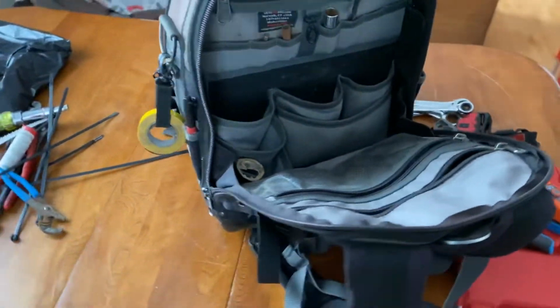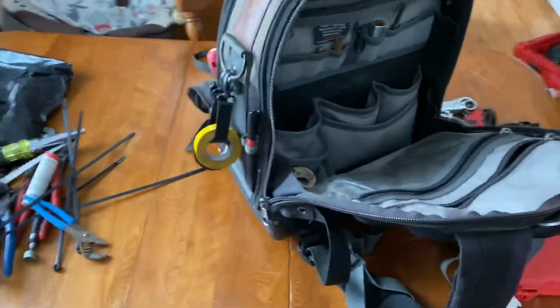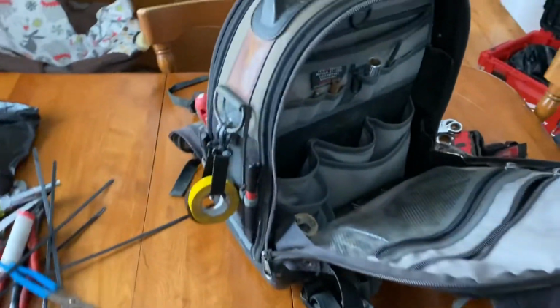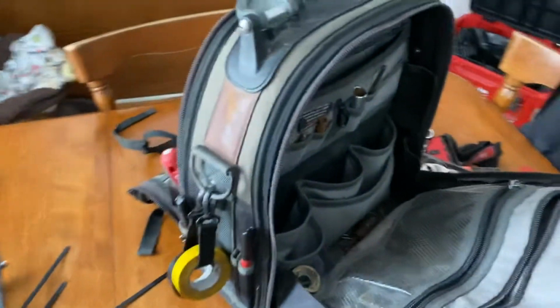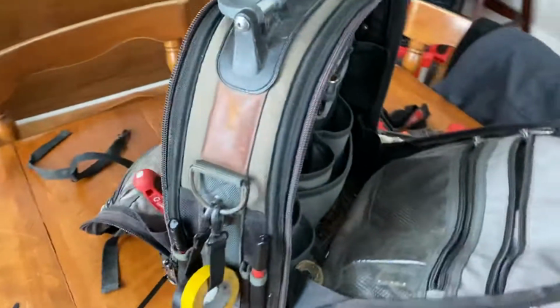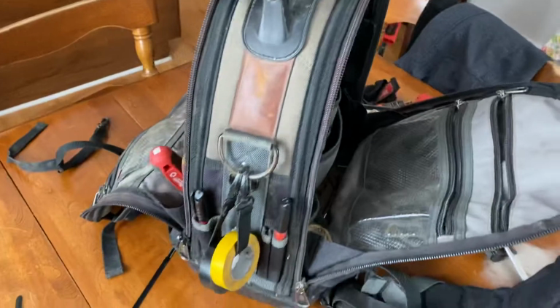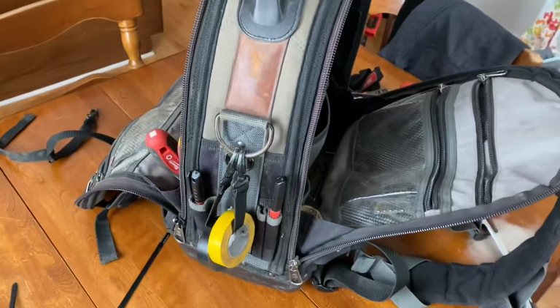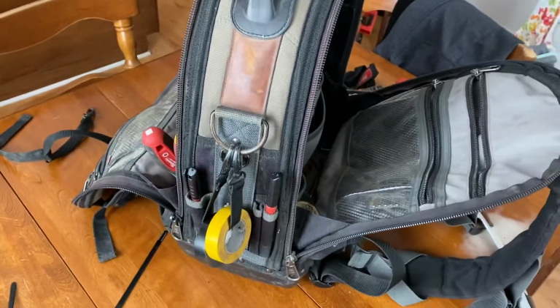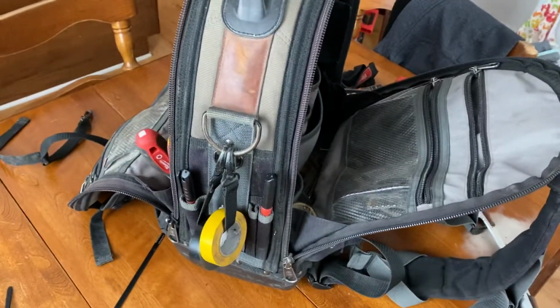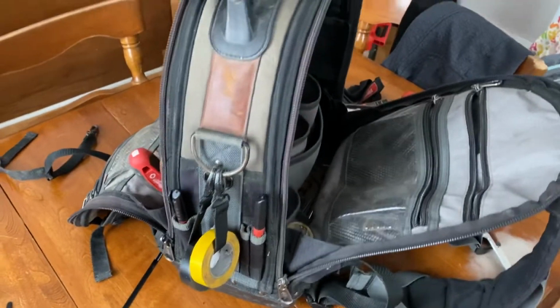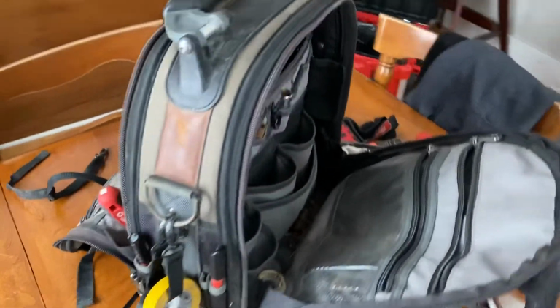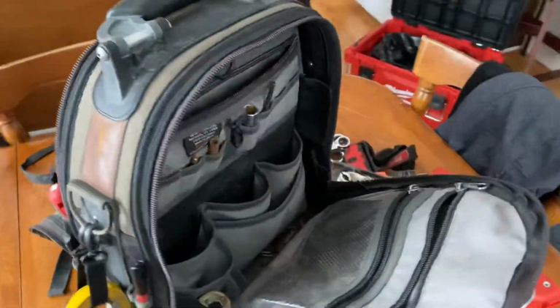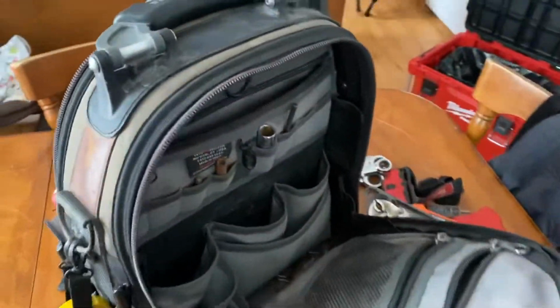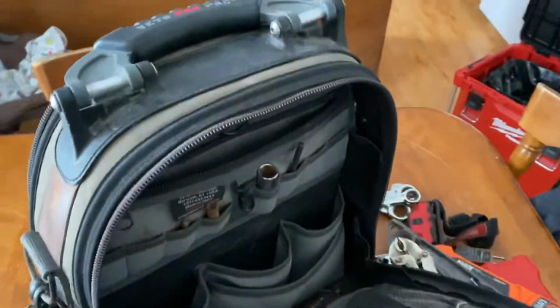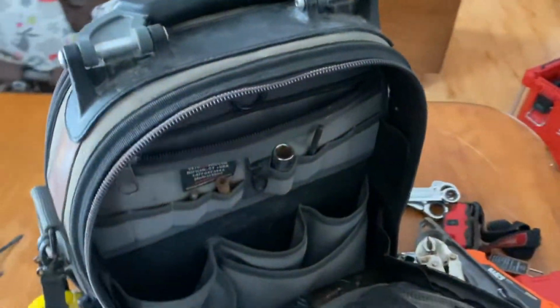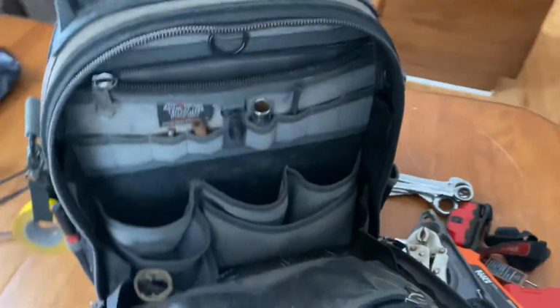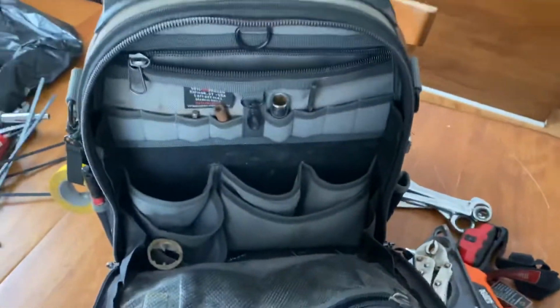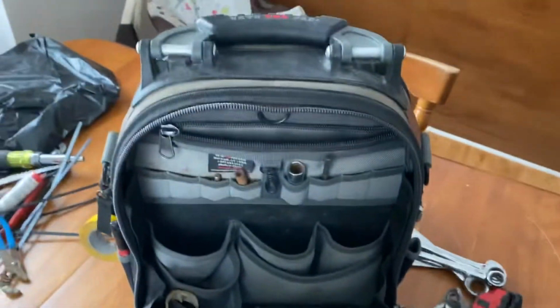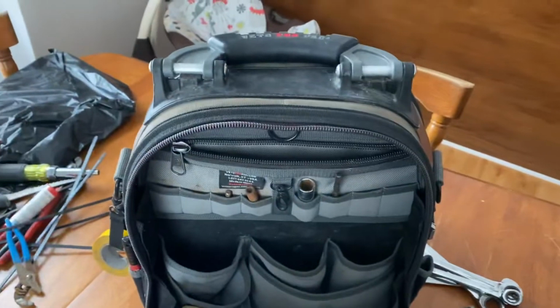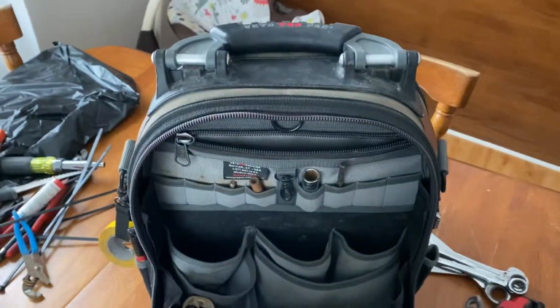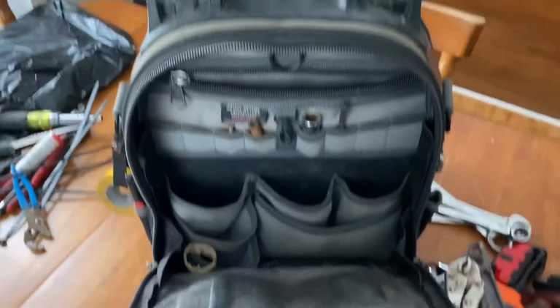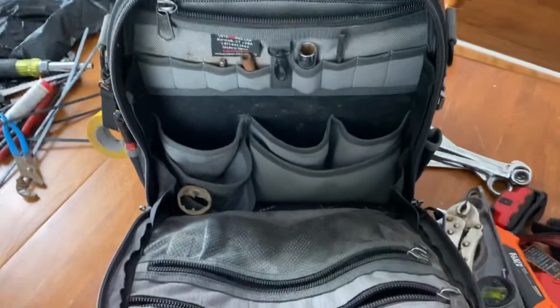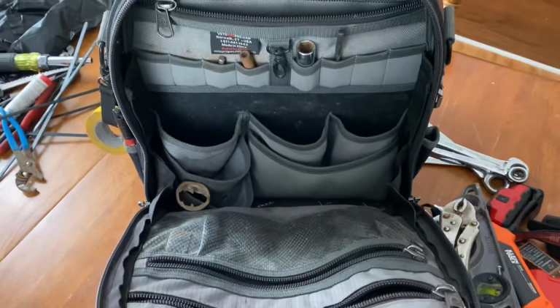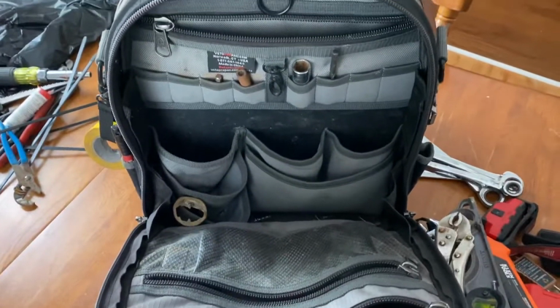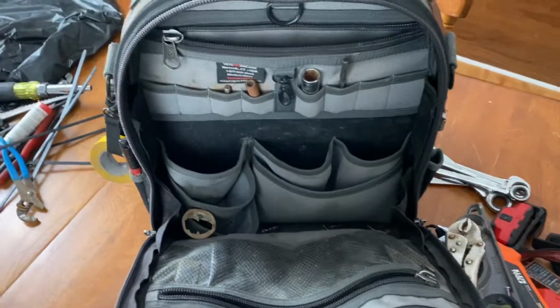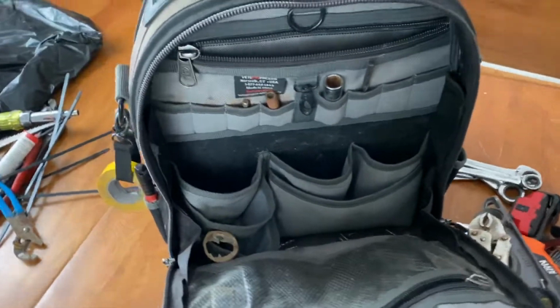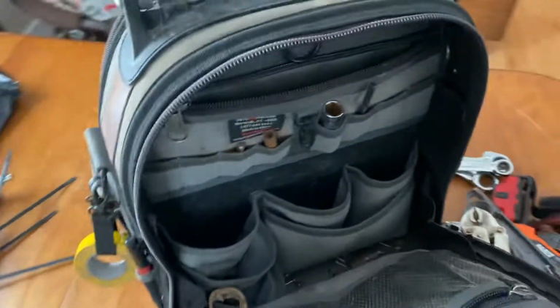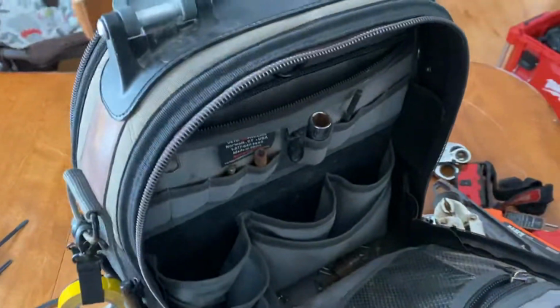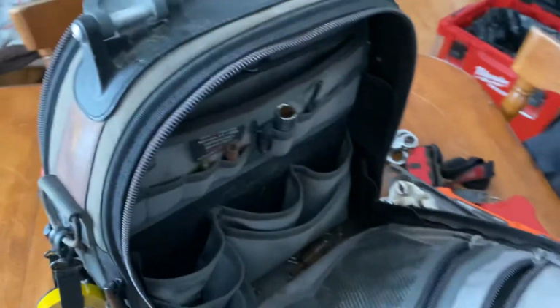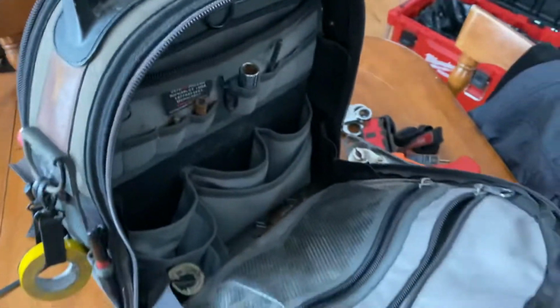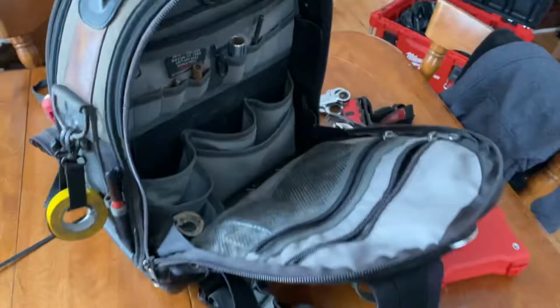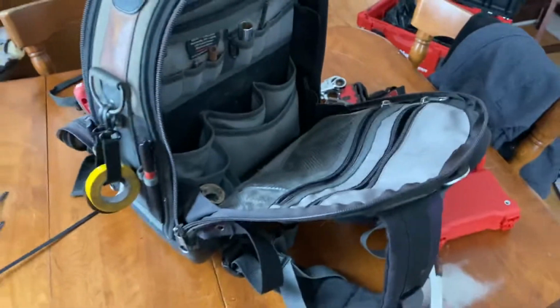So as you can see, it's been a year with this bag and it's held up amazingly — no rips, no tears, and all the zippers still move smoothly. Highly recommend this bag. It's the Vito Pro Pack Tech Pack. Thanks.